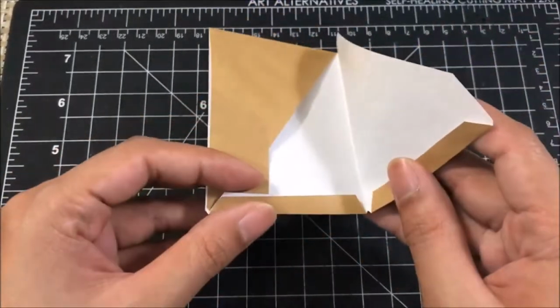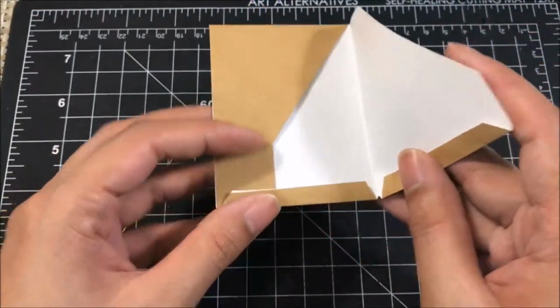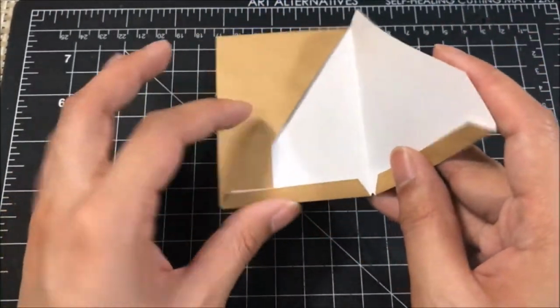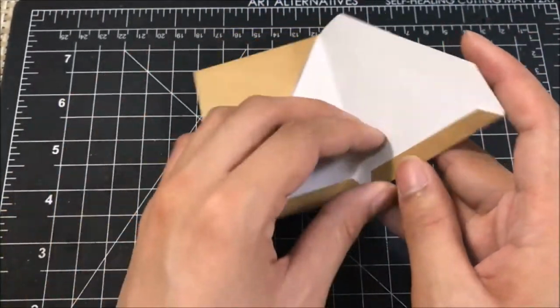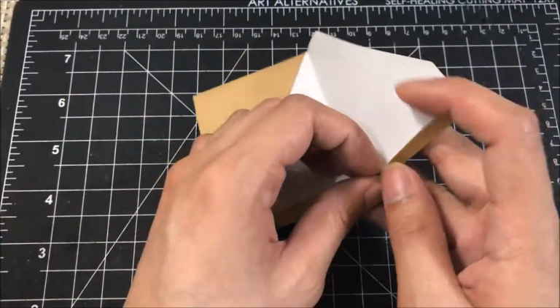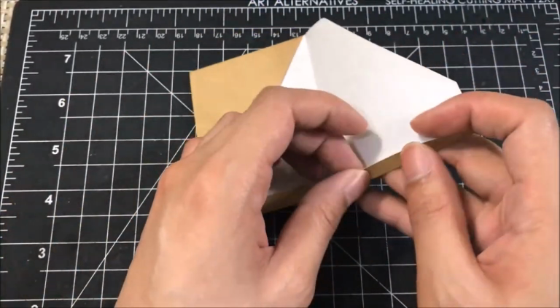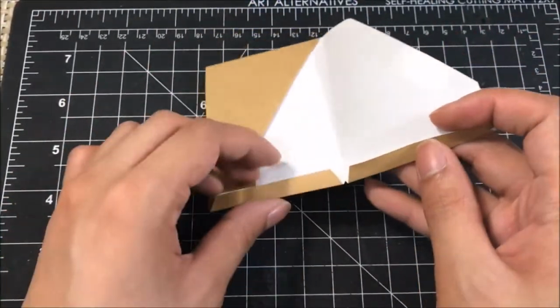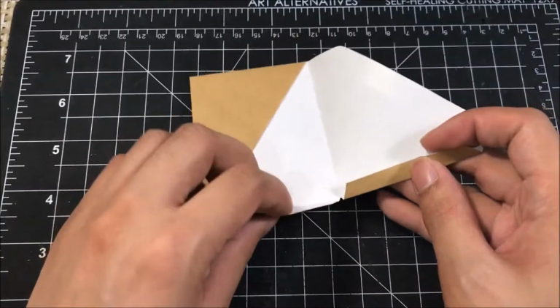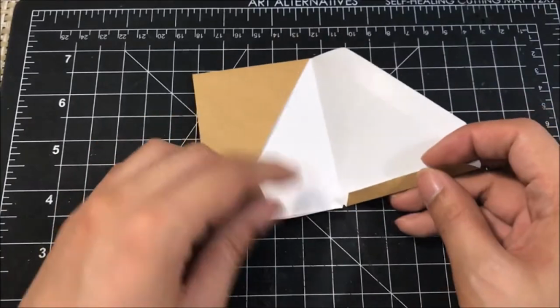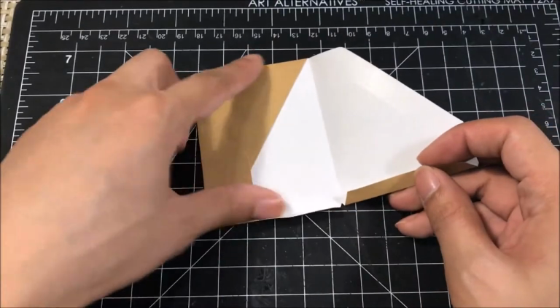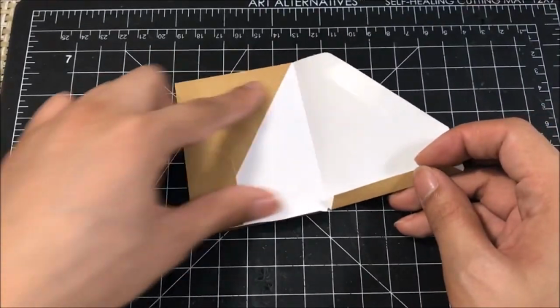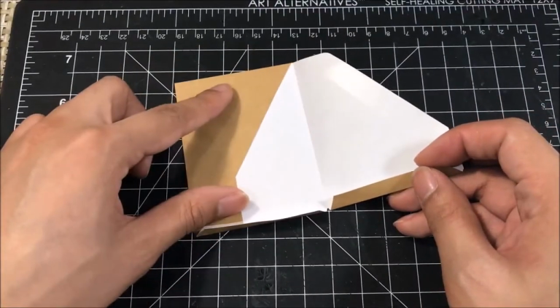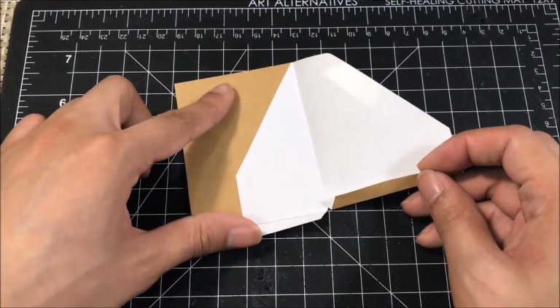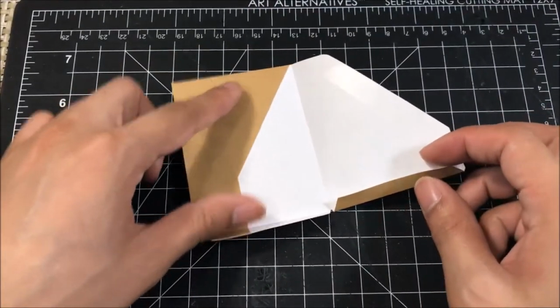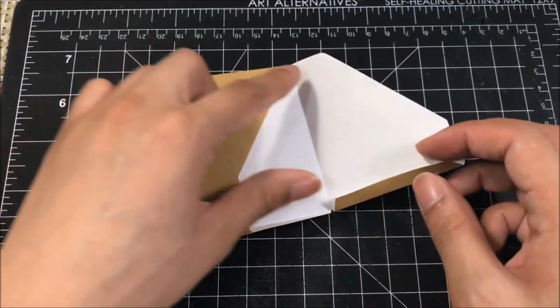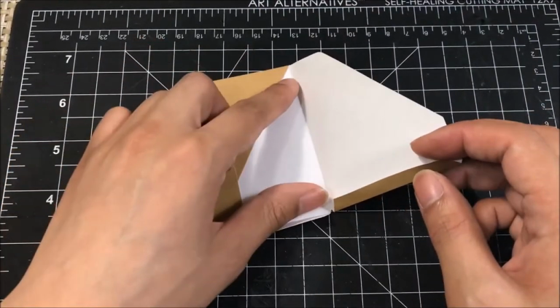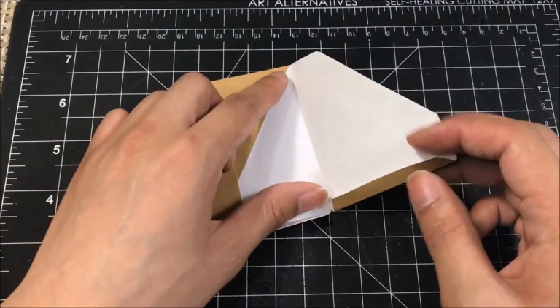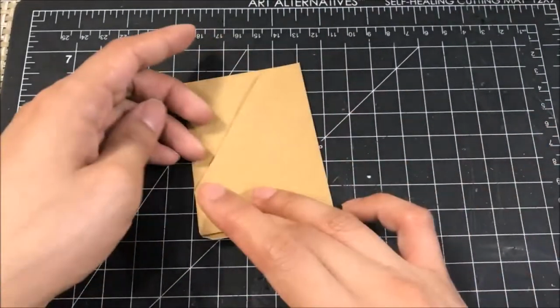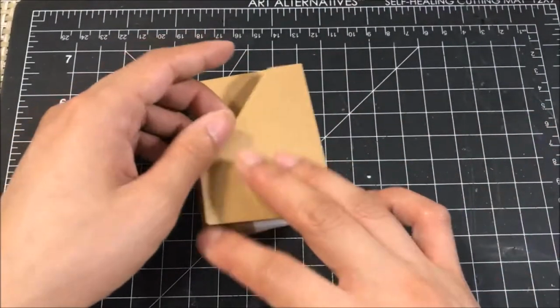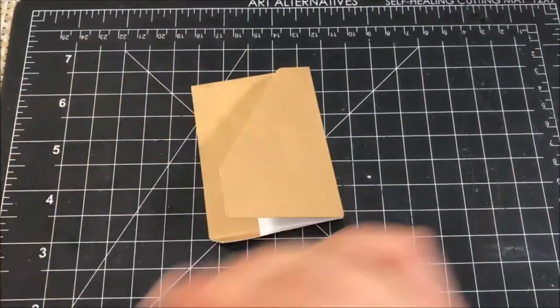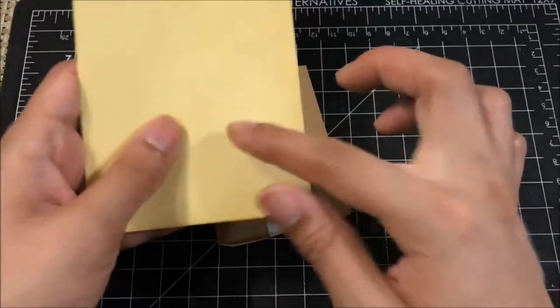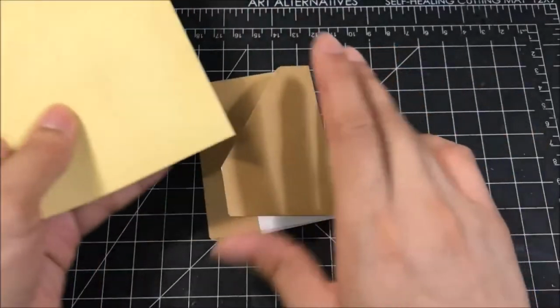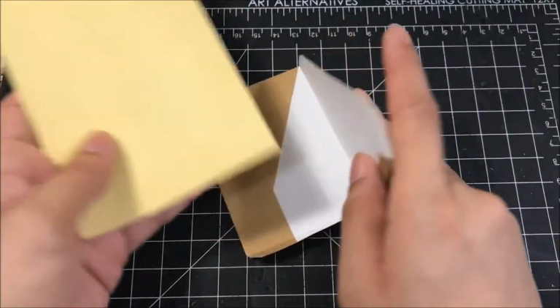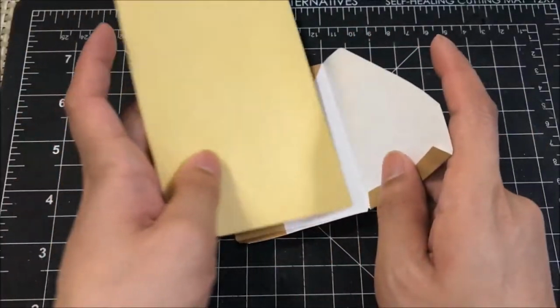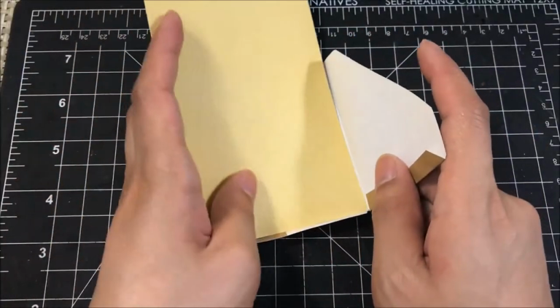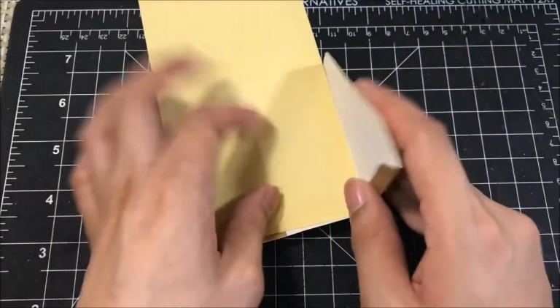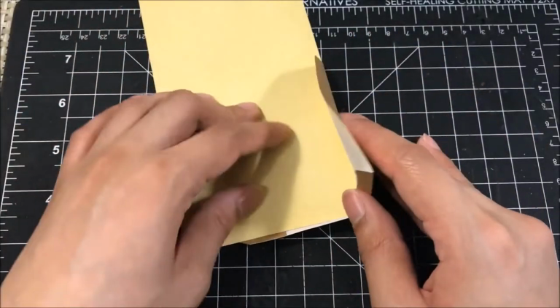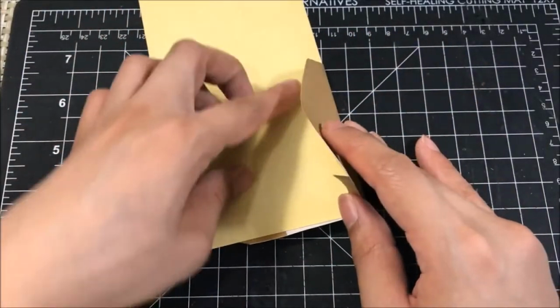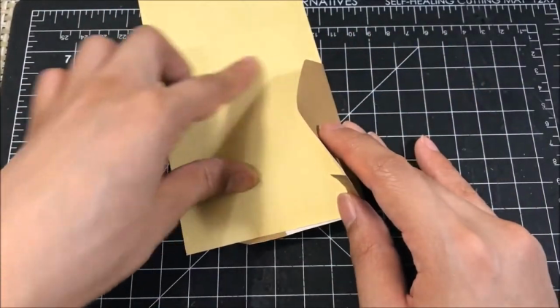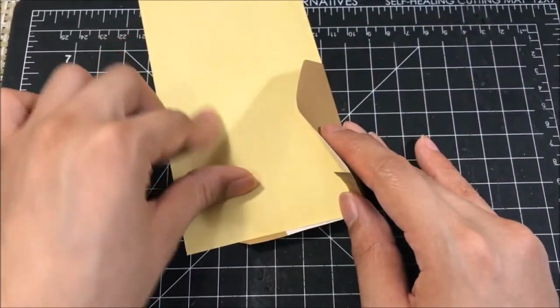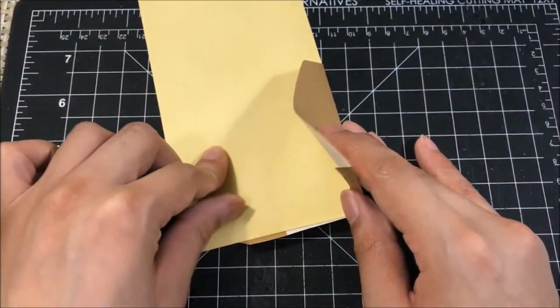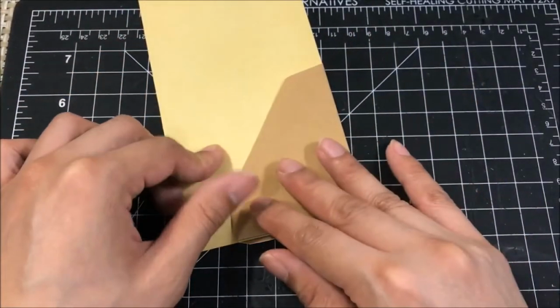Folding that inward, I'm going to glue a new piece of paper right here just to give it contrast to that folder. I'm going to glue this bright yellow page right there and cut out the correct outline.